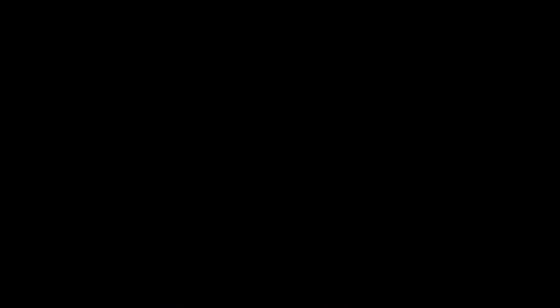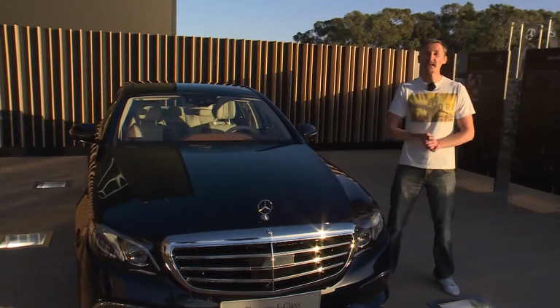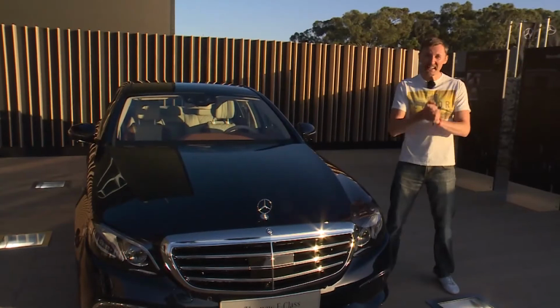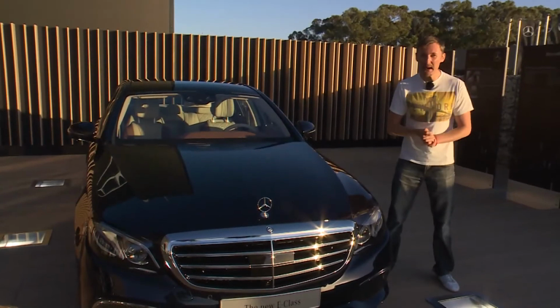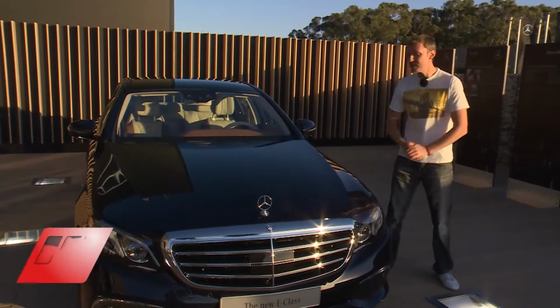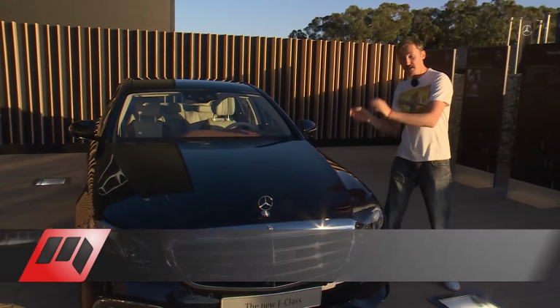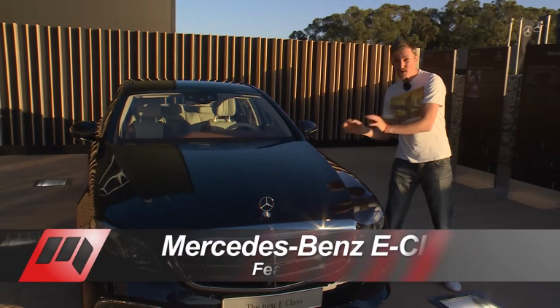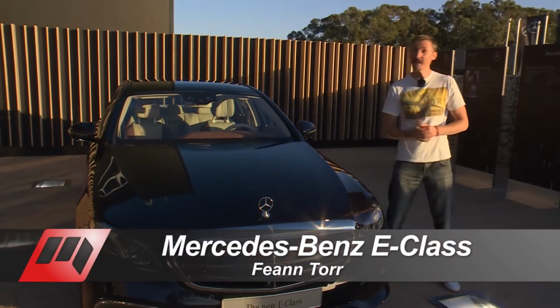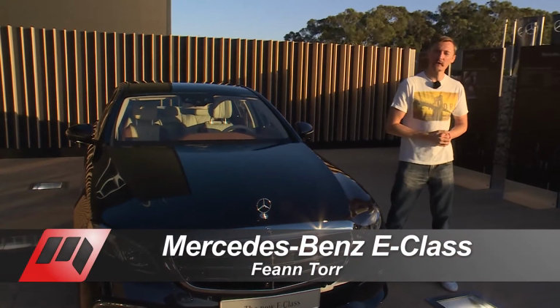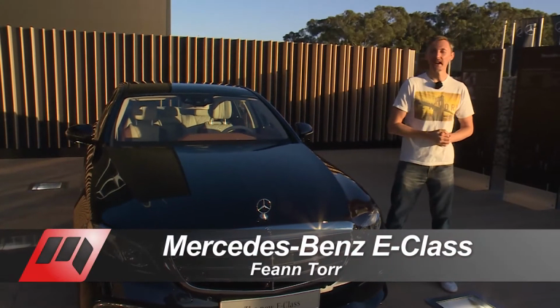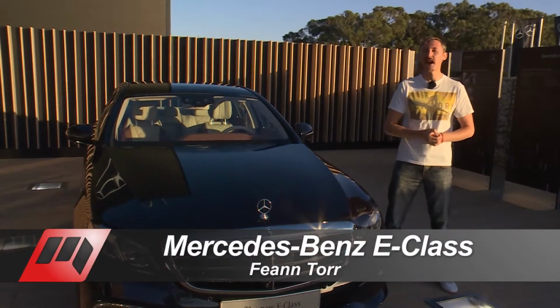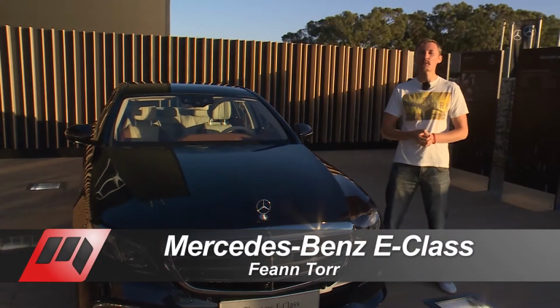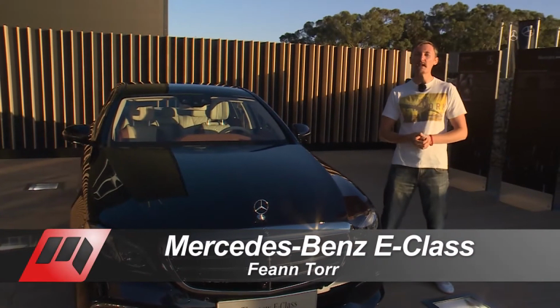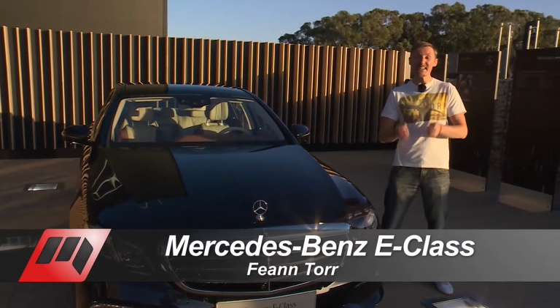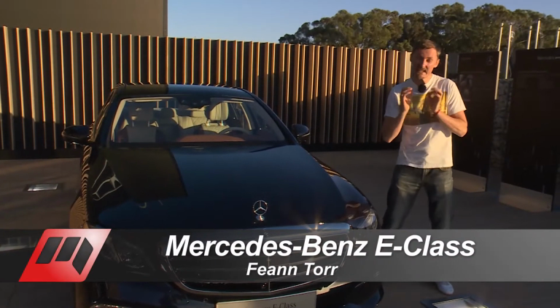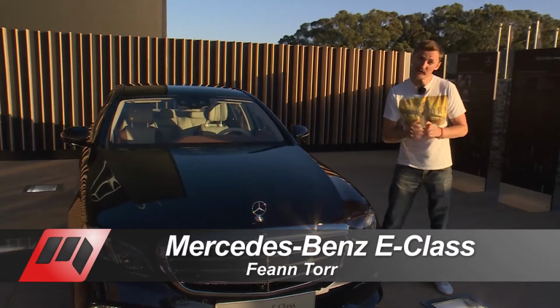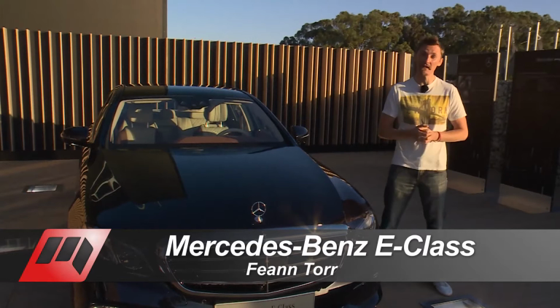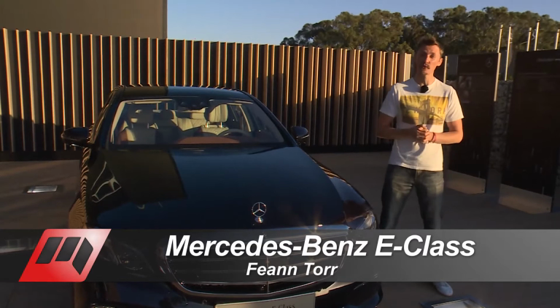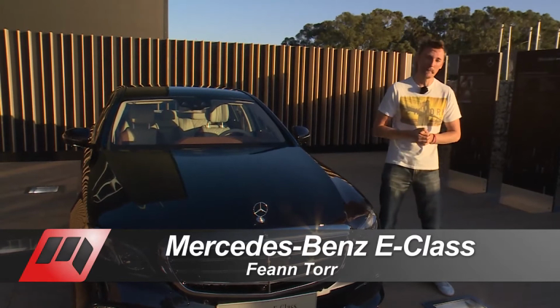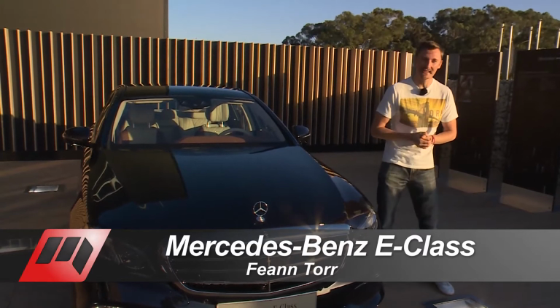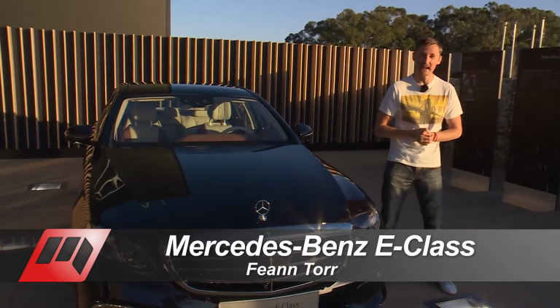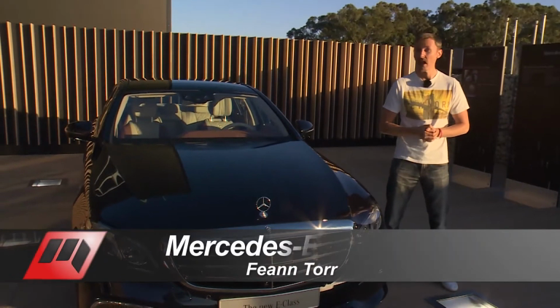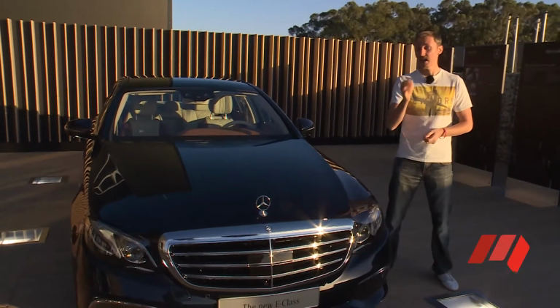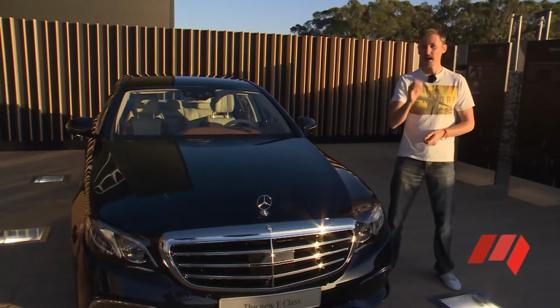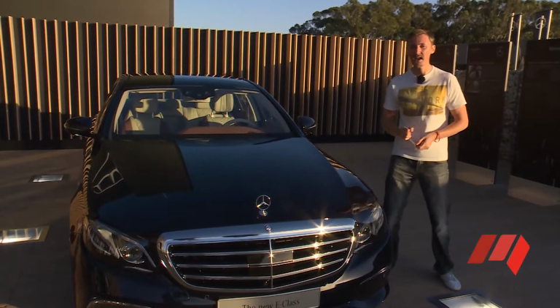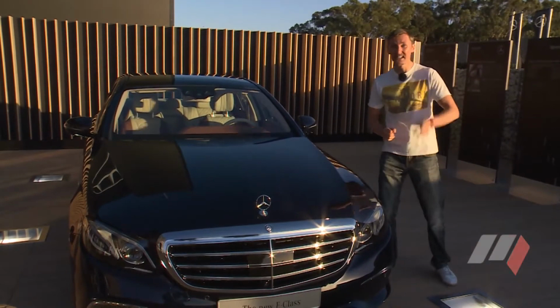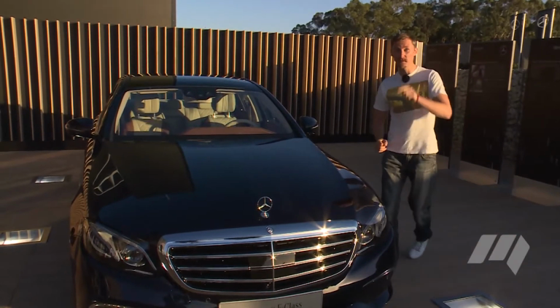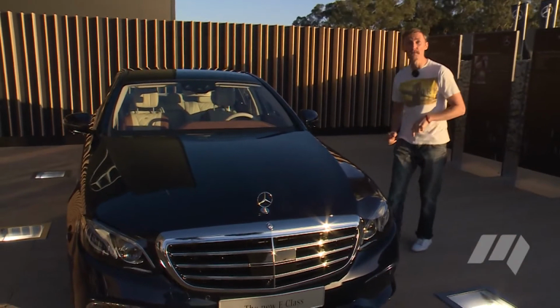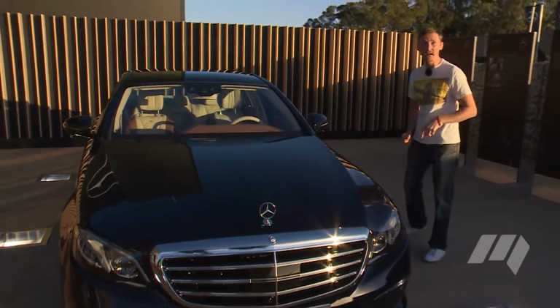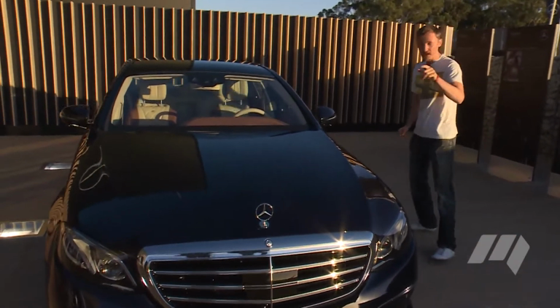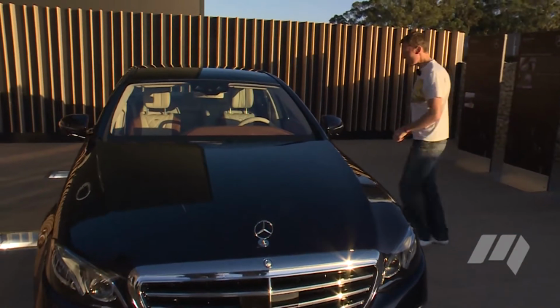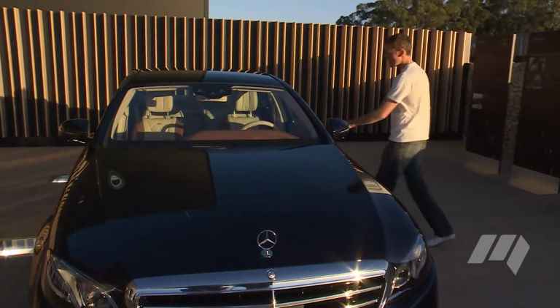Mercedes-Benz says the new 10th generation E-Class is one of the most intelligent vehicles you can buy today. Come with us, and let's explore five of the coolest features.